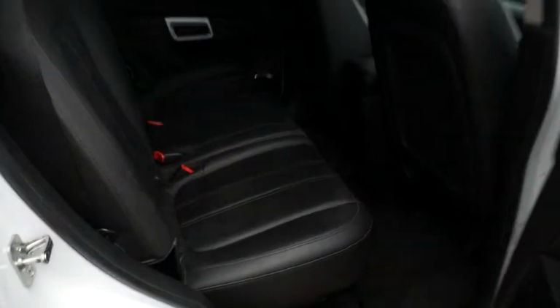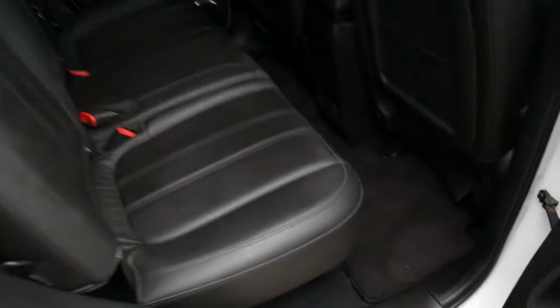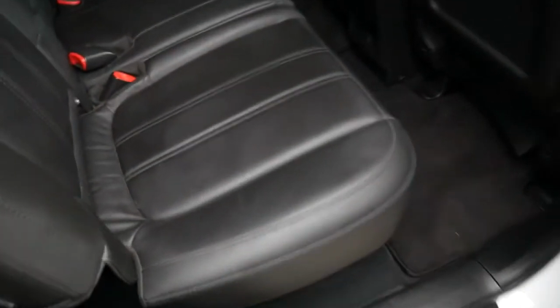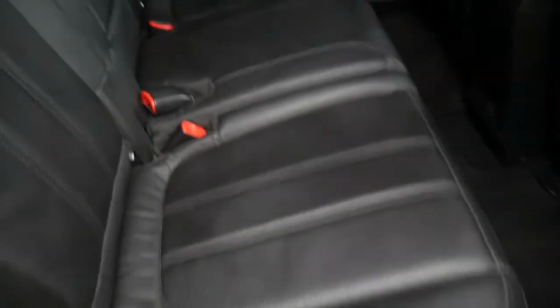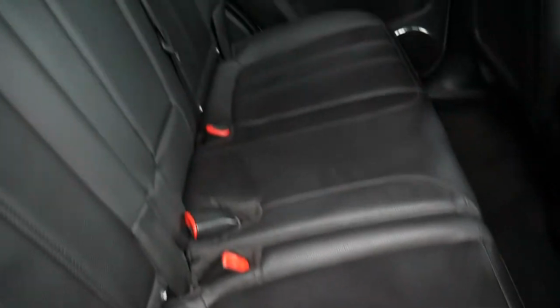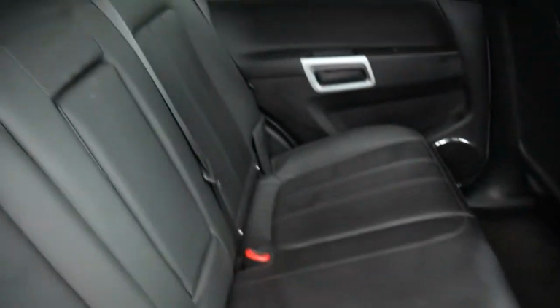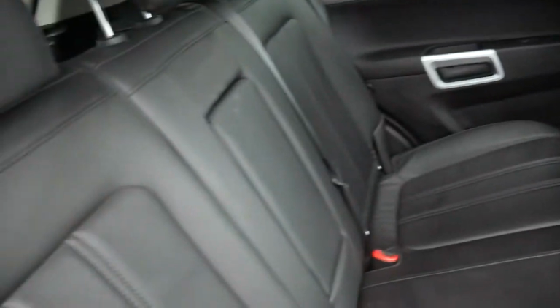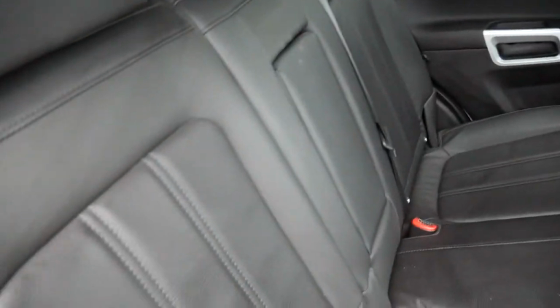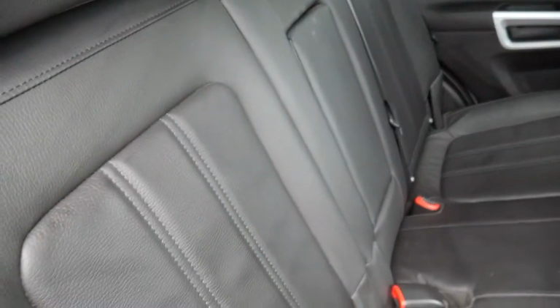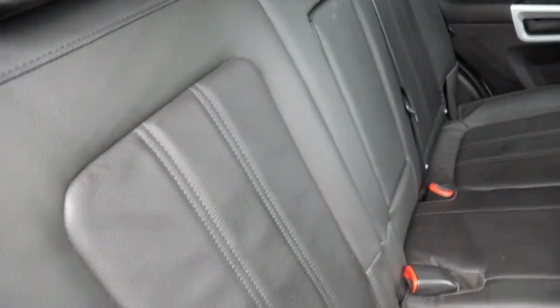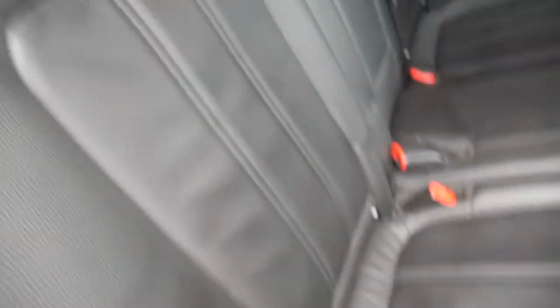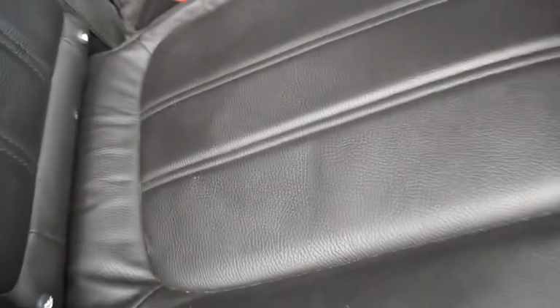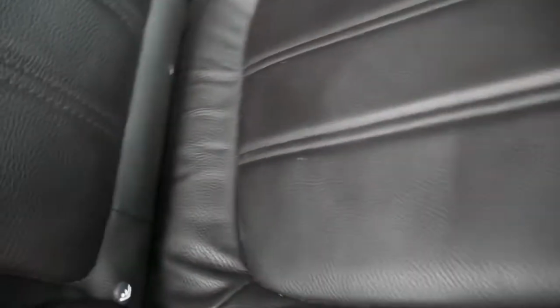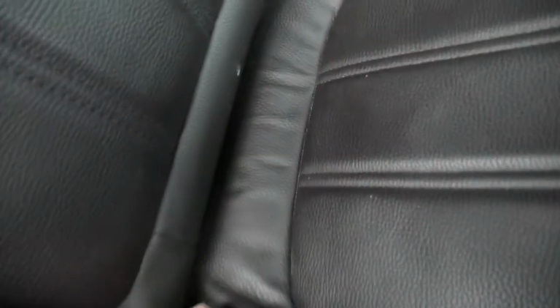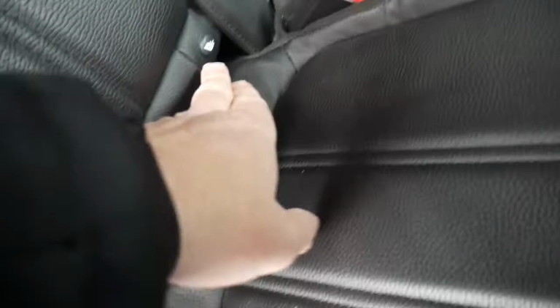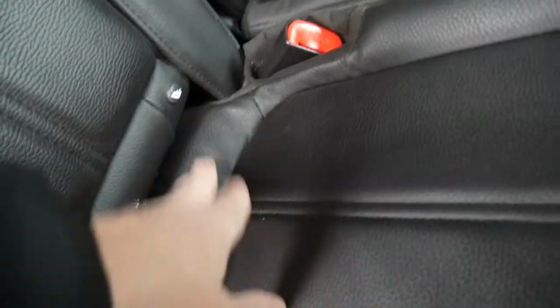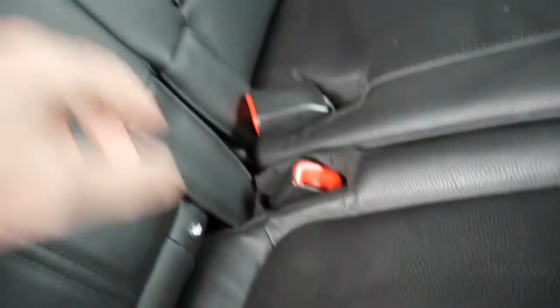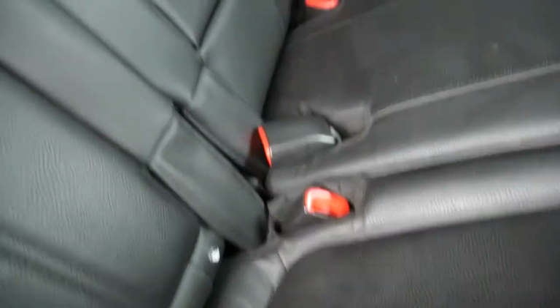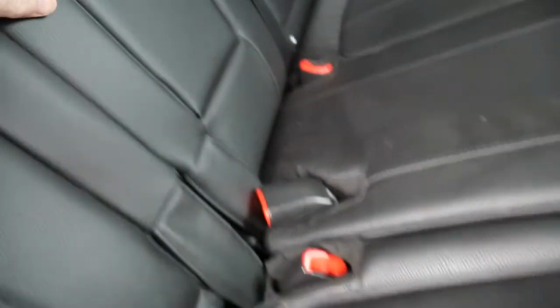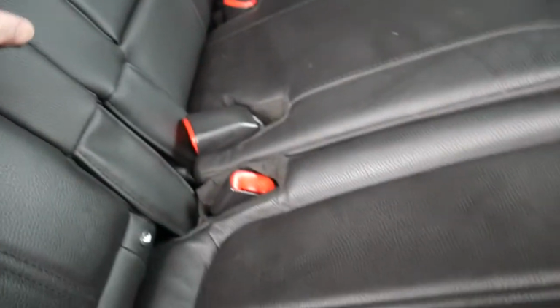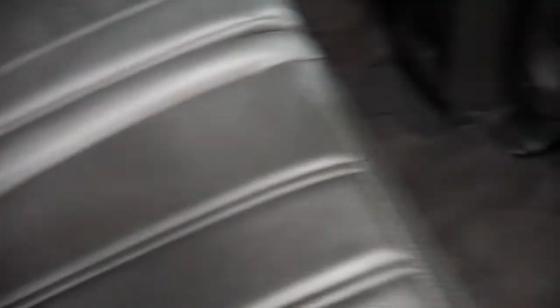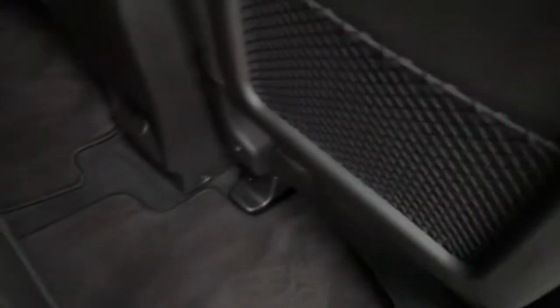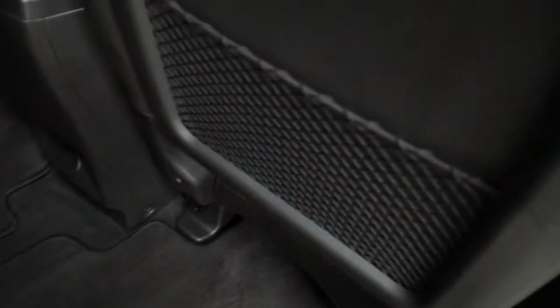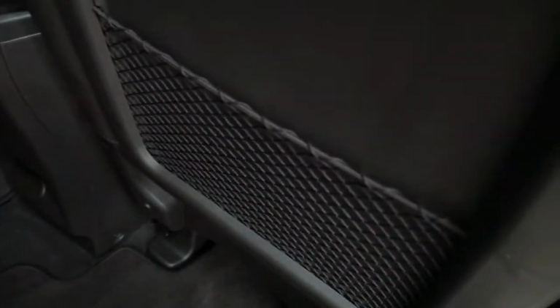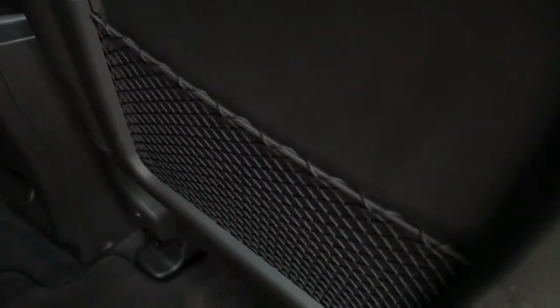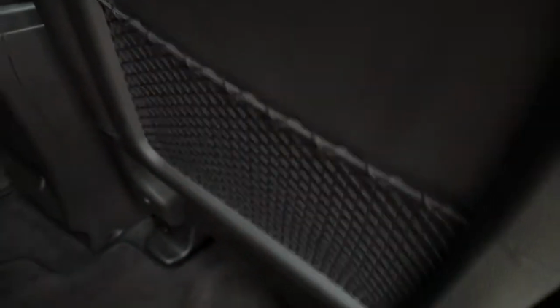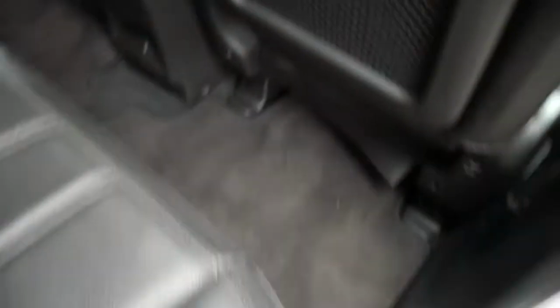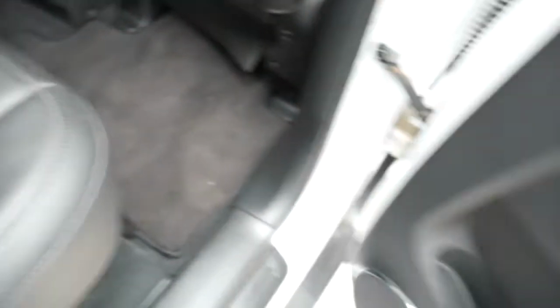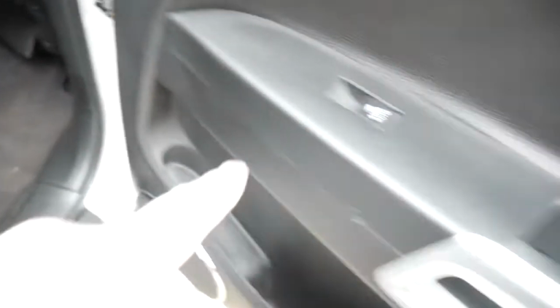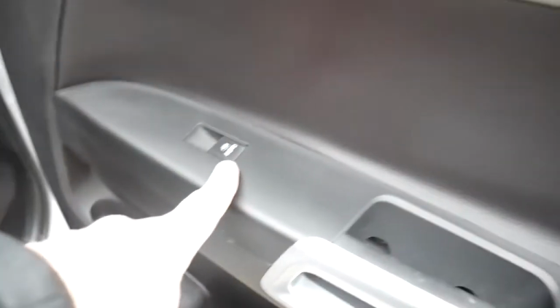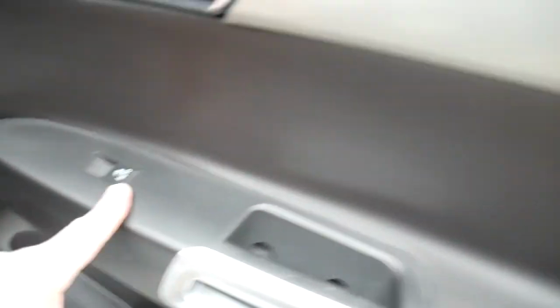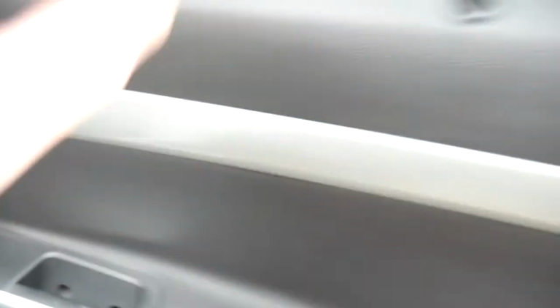In the back, as you can see, full leather upholstery. You've got three full seatbelts across the back, isofix fittings on the two outer seats. Got a central armrest there as well, nets on the back of the front seats for additional storage. And we have electric windows in the rear.